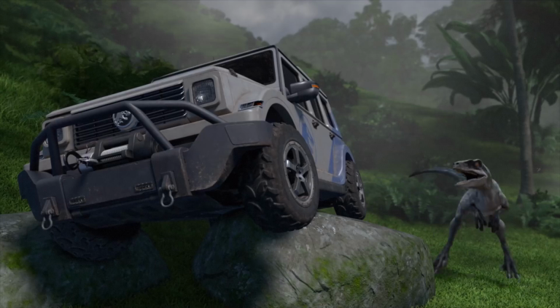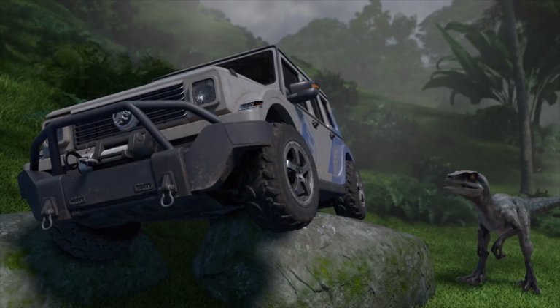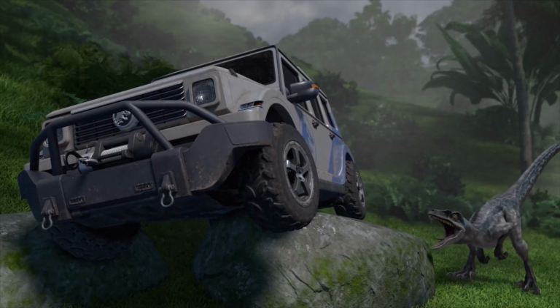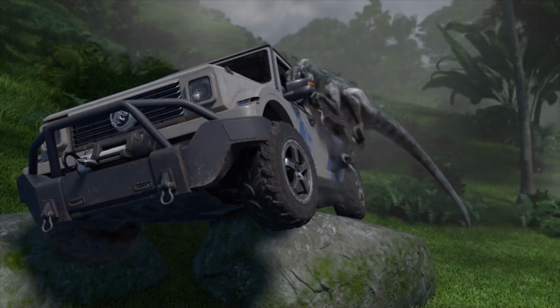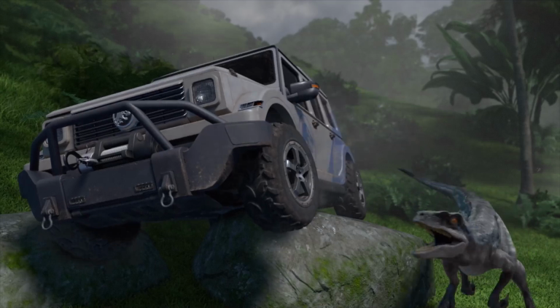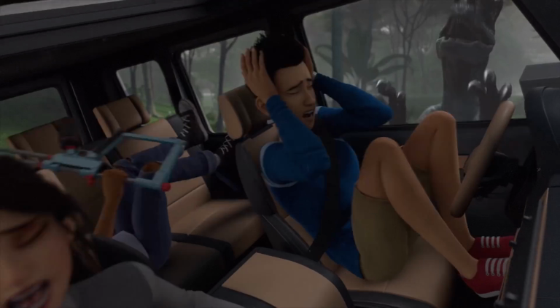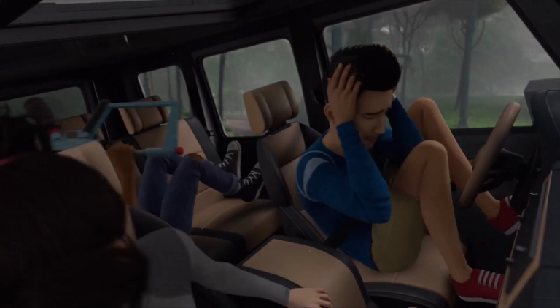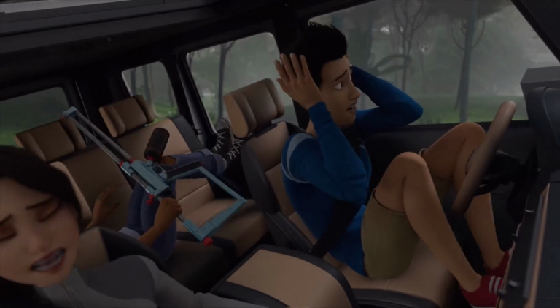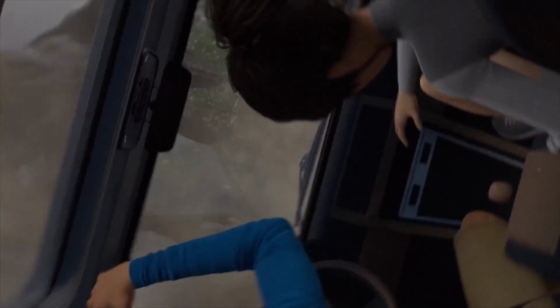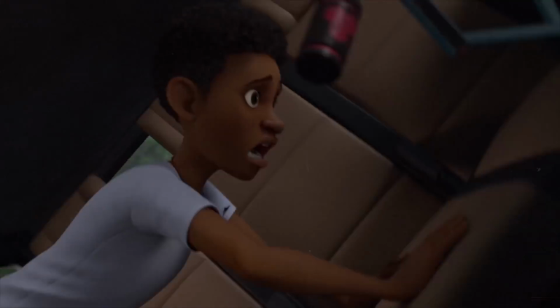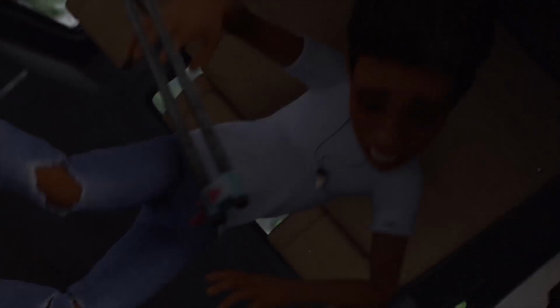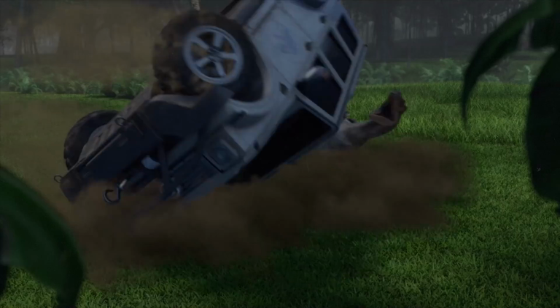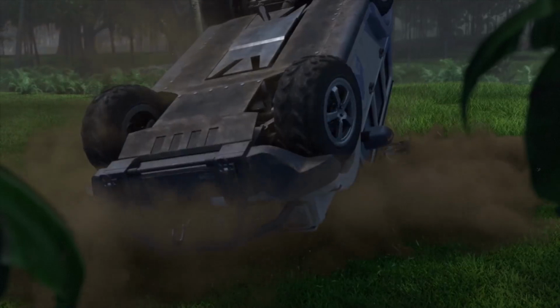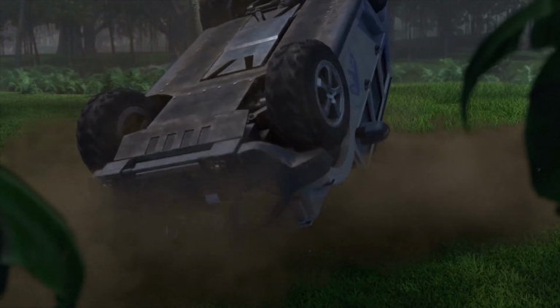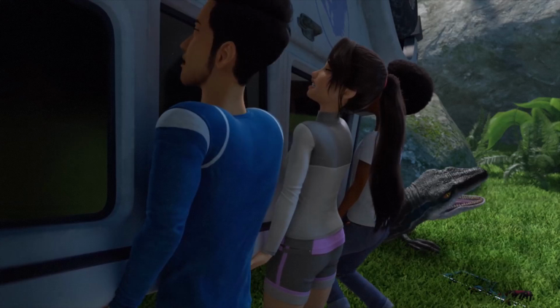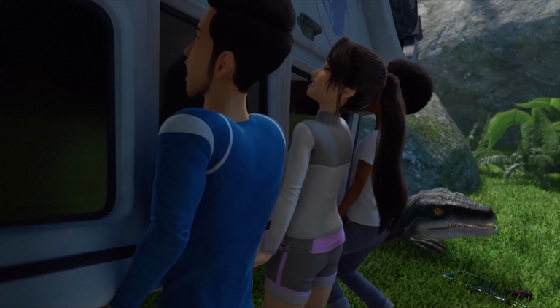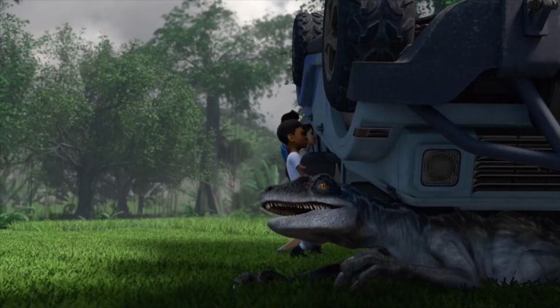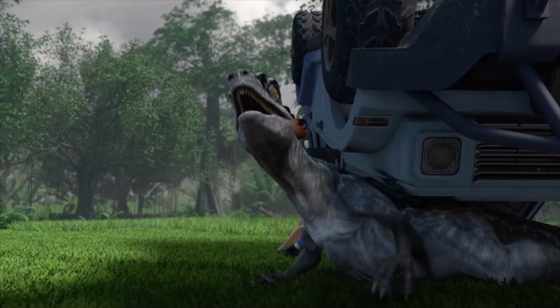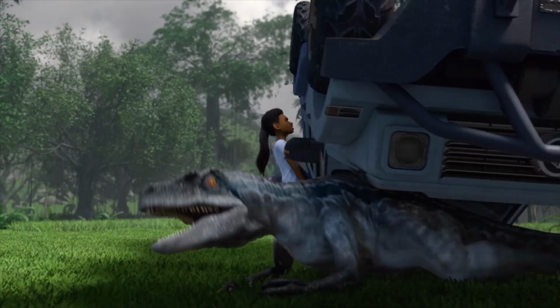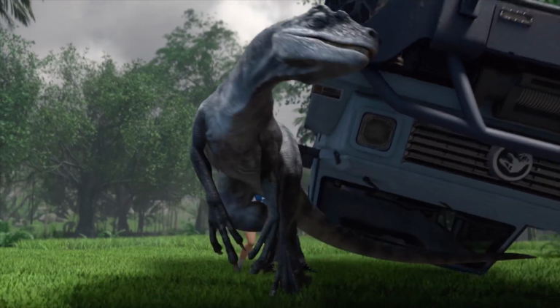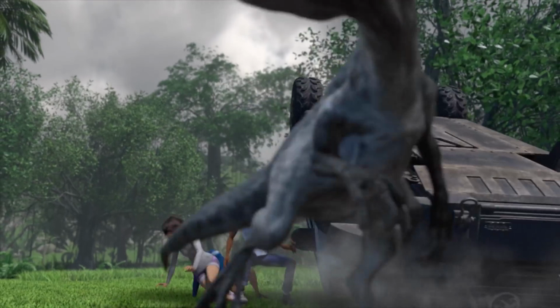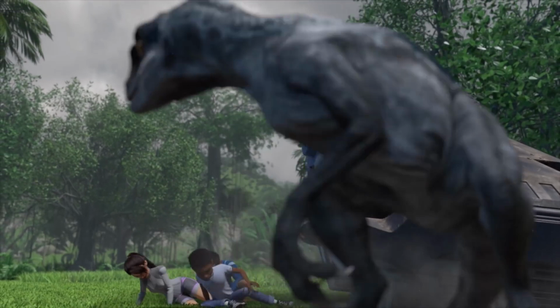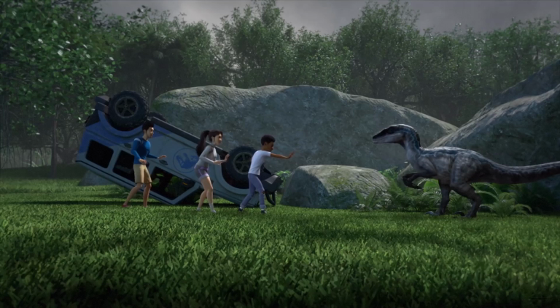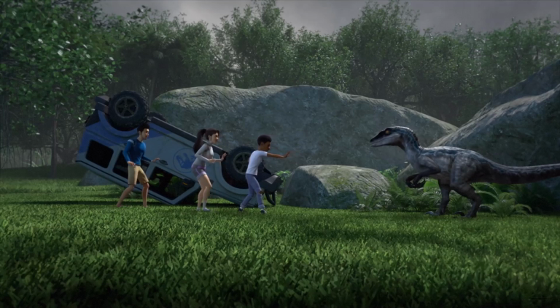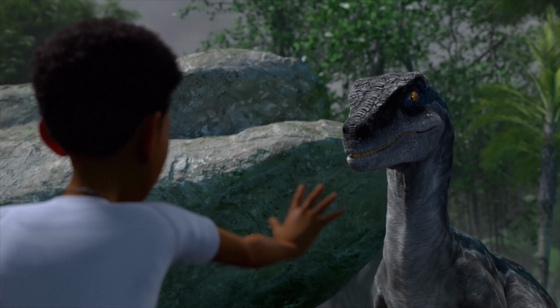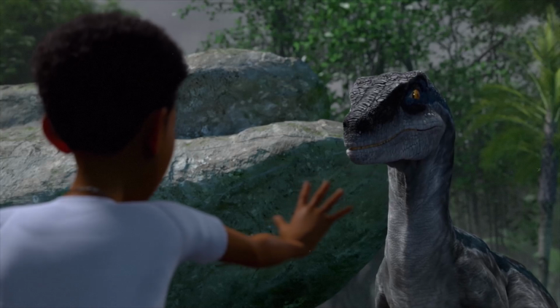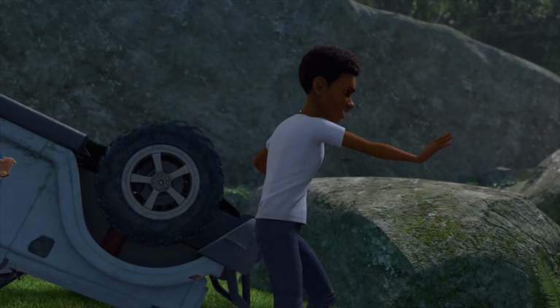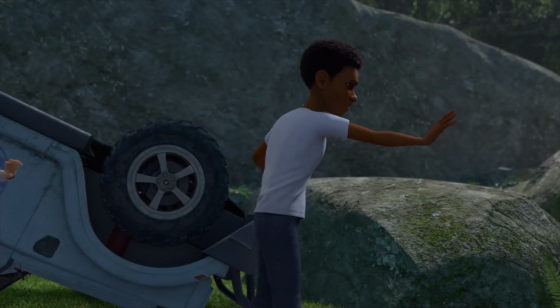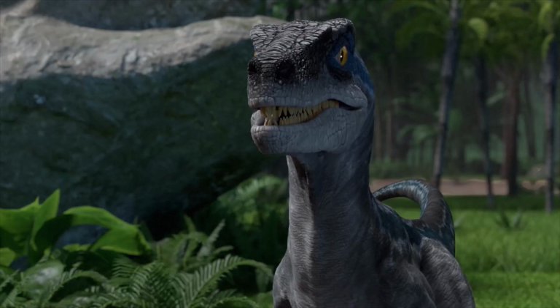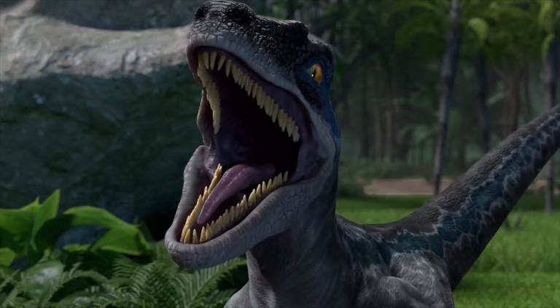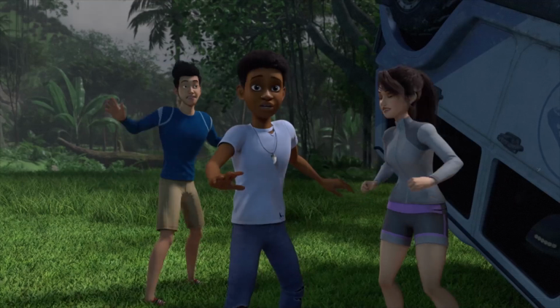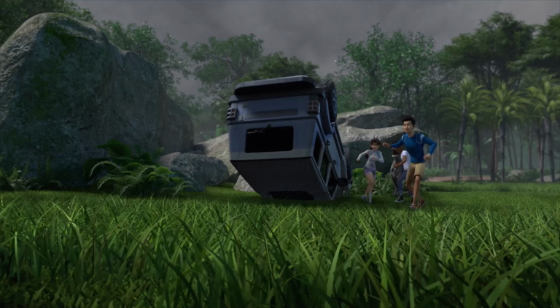Hiding in the staff vehicle, Blue continues to attack before ending up pinned beneath the vehicle itself. Darius and company scramble to rescue her, and Darius conducts his best Owen Grady impression before running away from Blue.